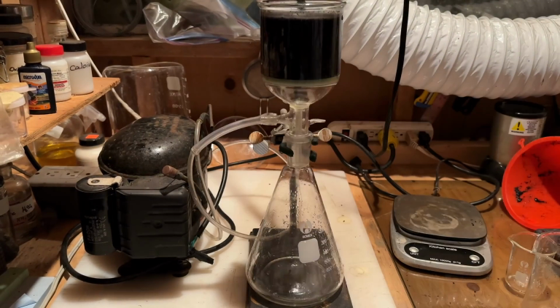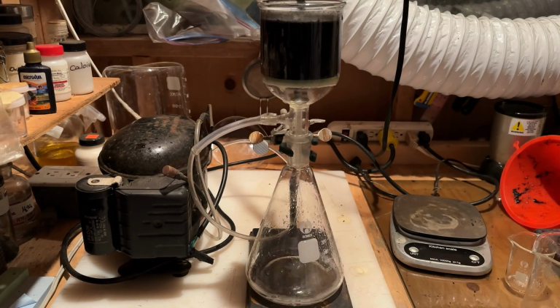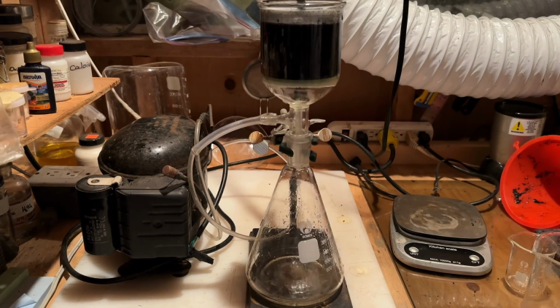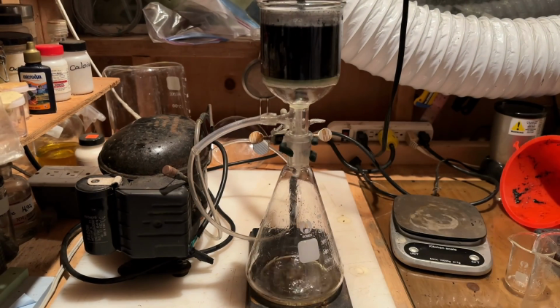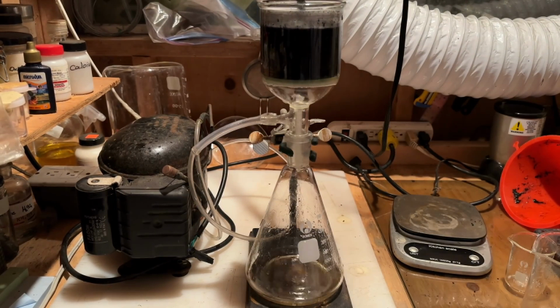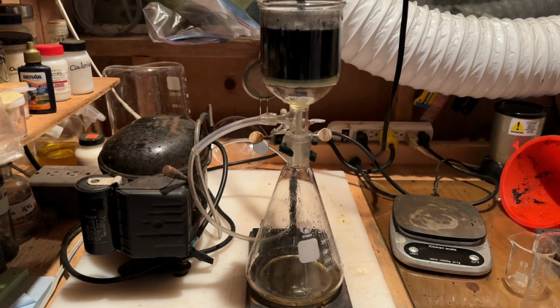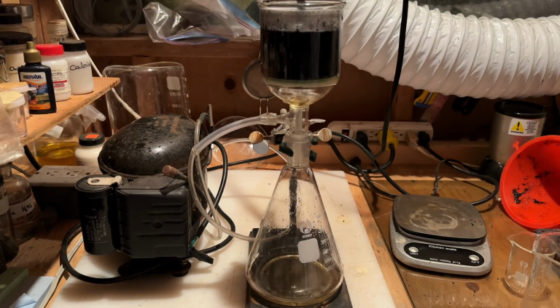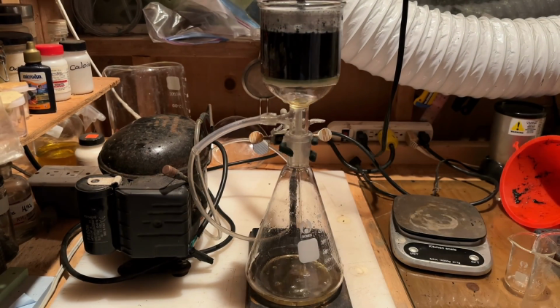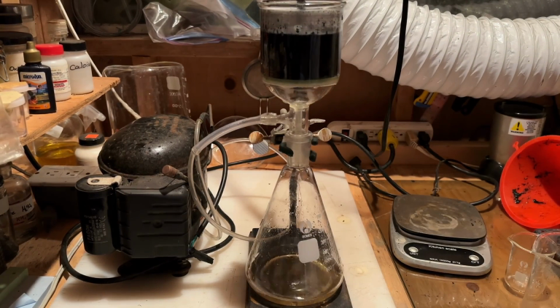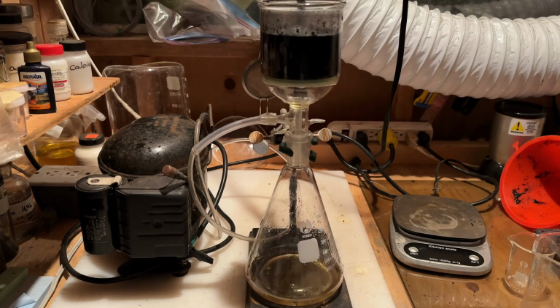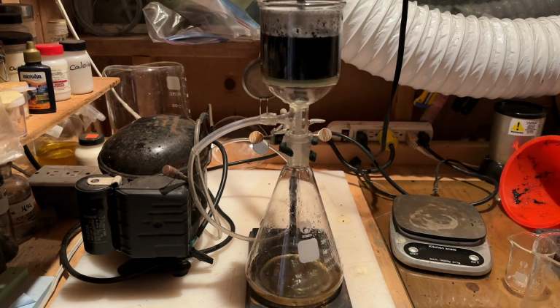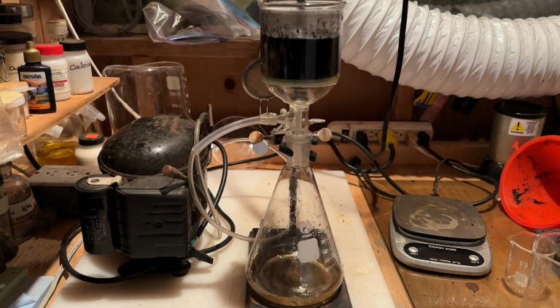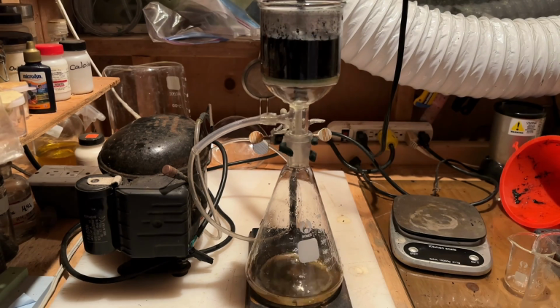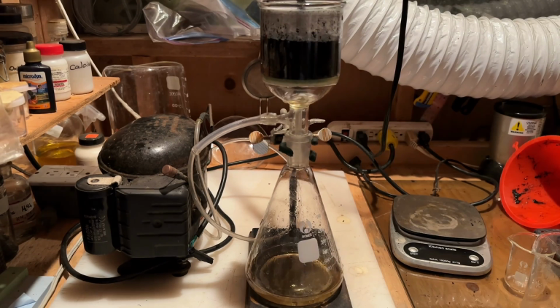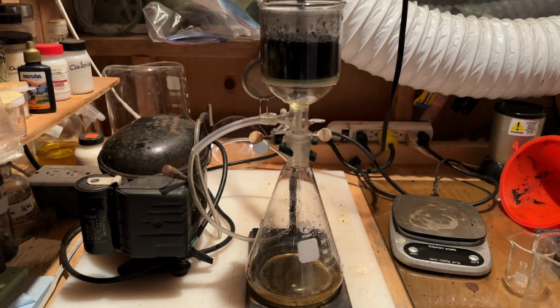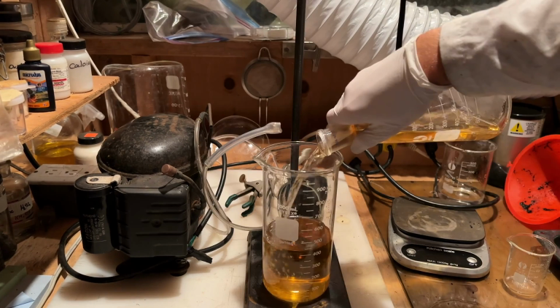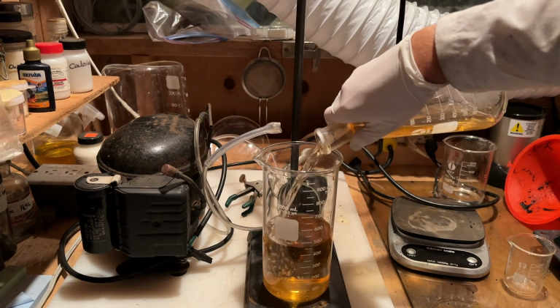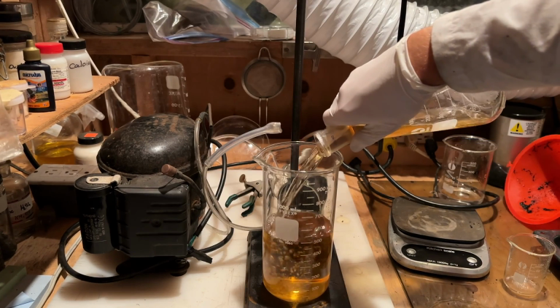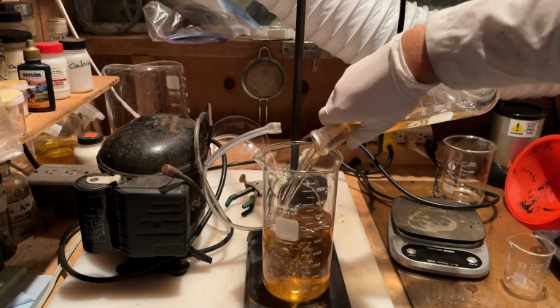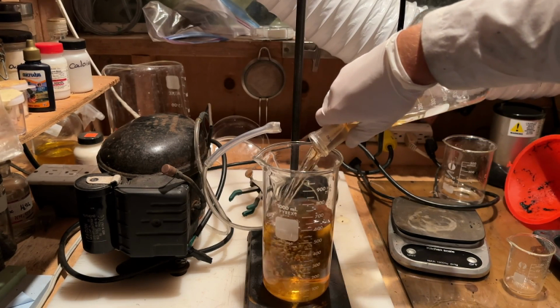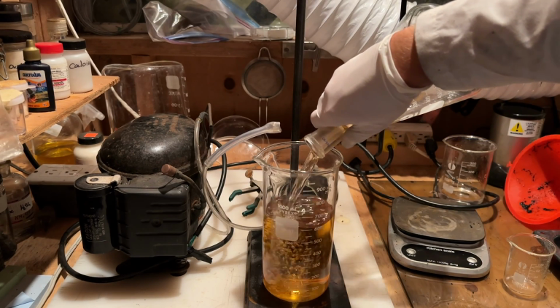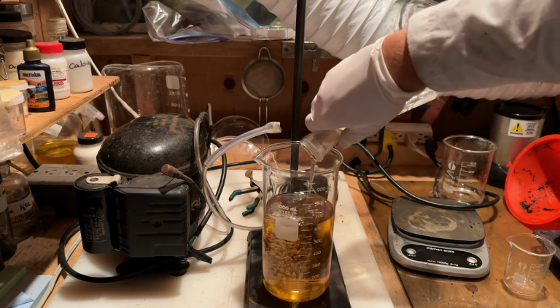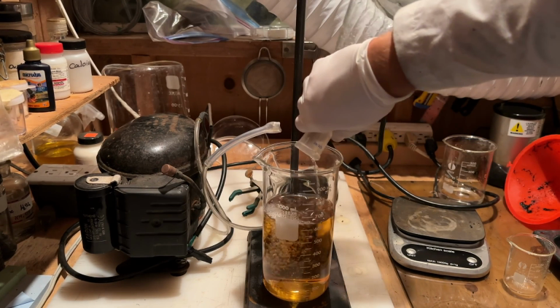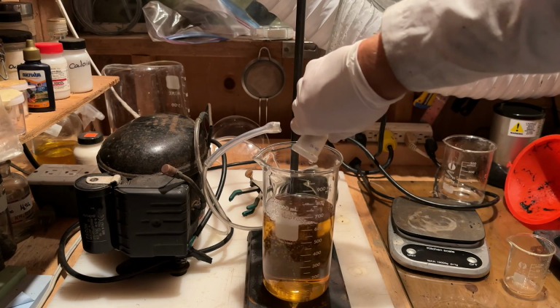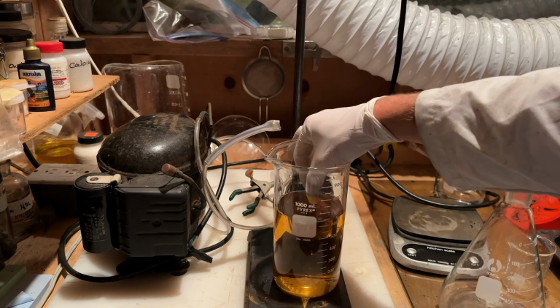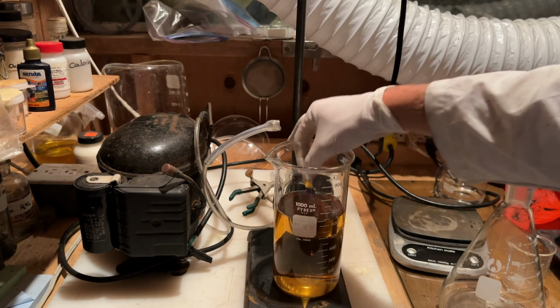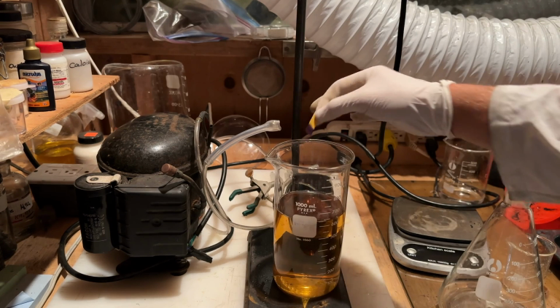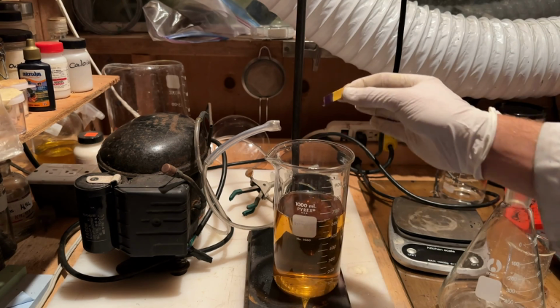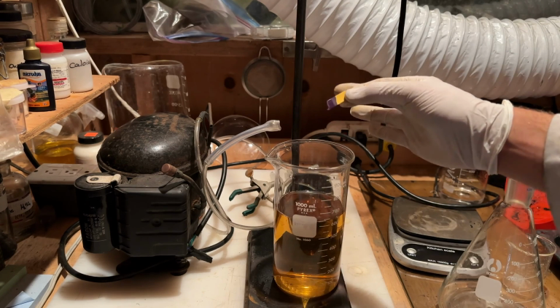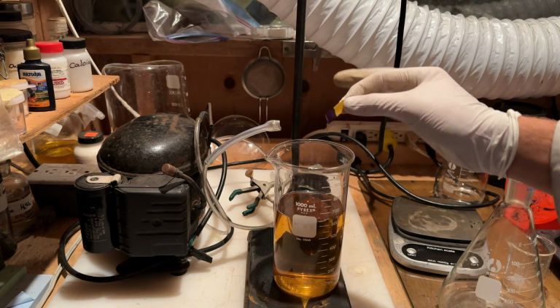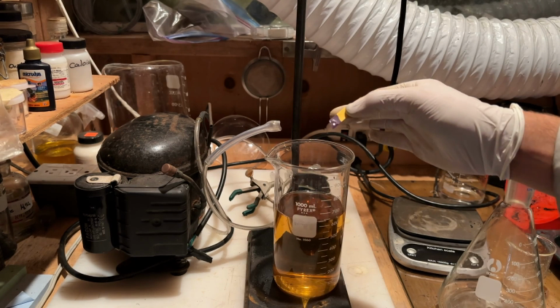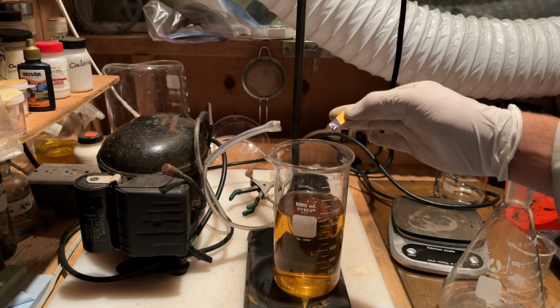Next, the solution was vacuum filtered to remove the remaining insoluble ash. The ash was rinsed twice with water, and then the potassium carbonate solution was added to a large beaker. The pH of the solution showed it was quite basic, as expected.